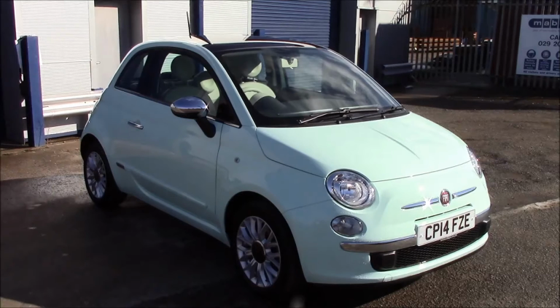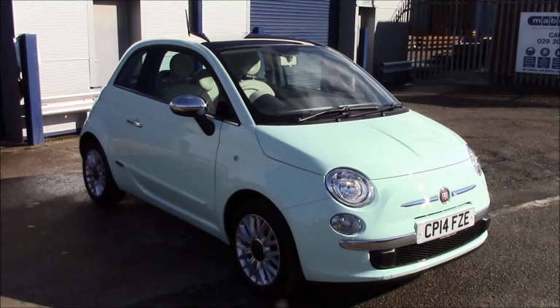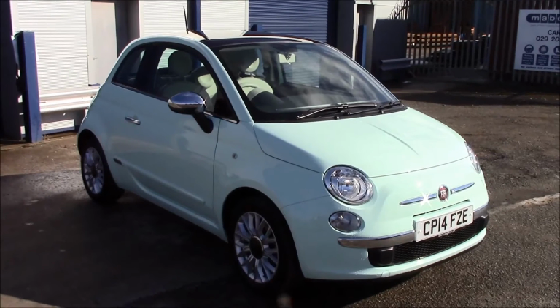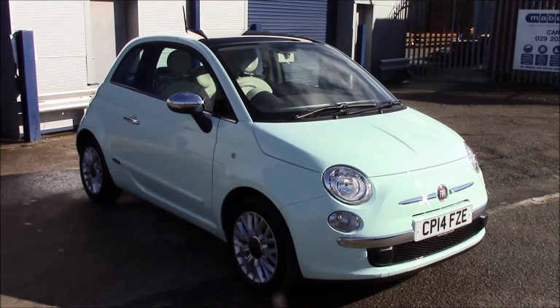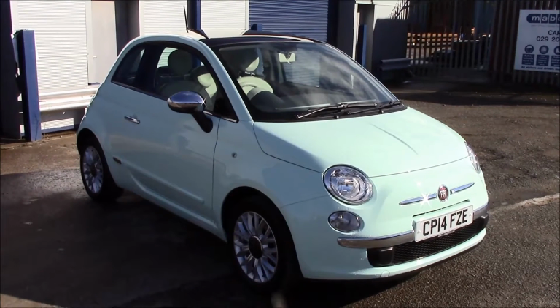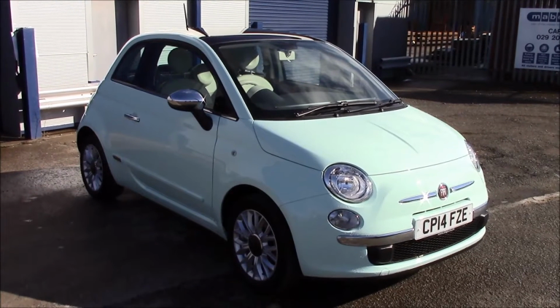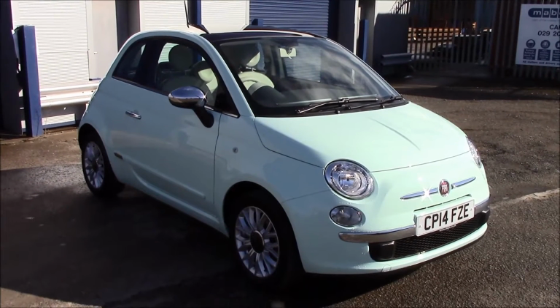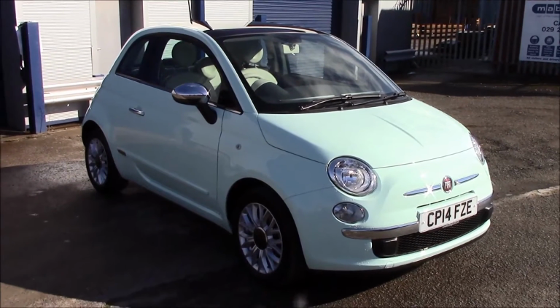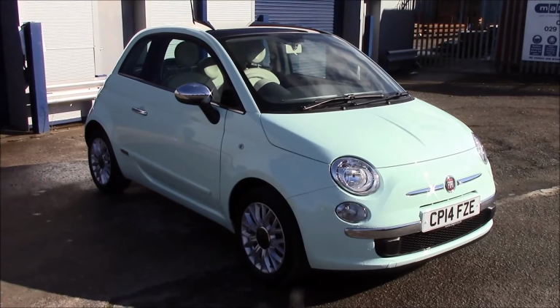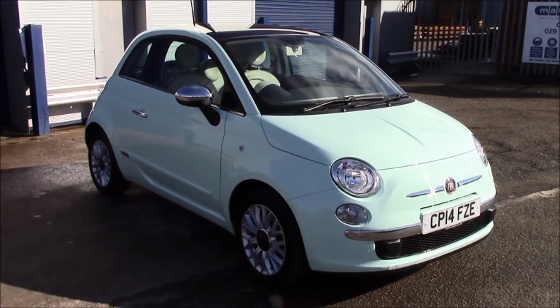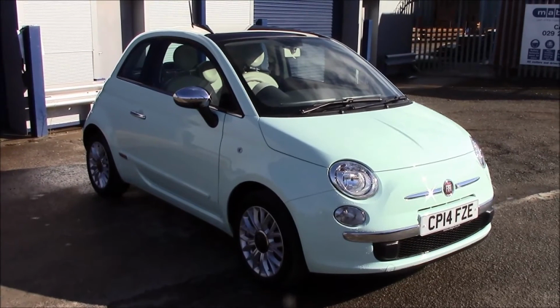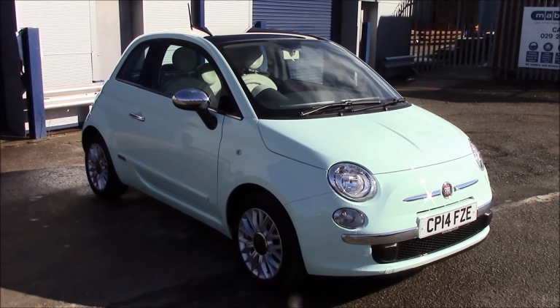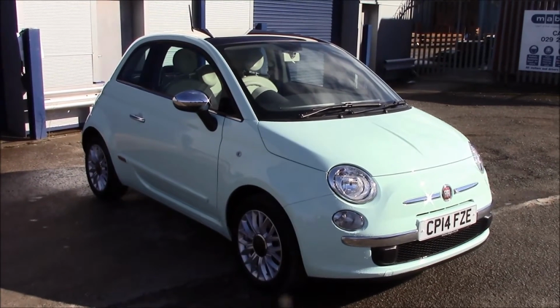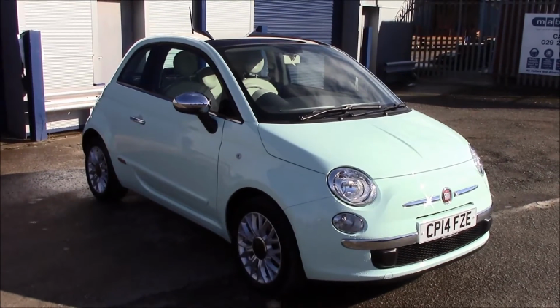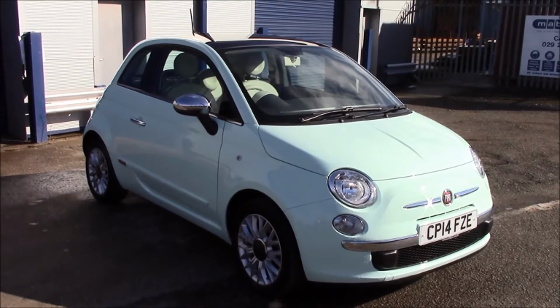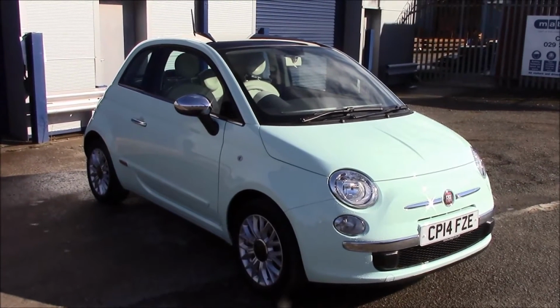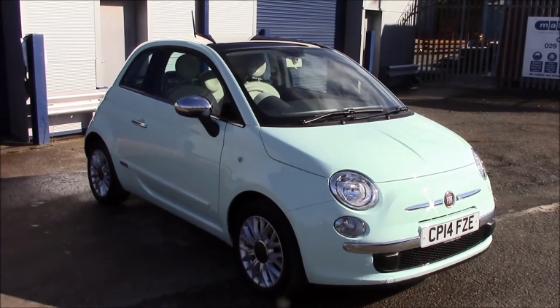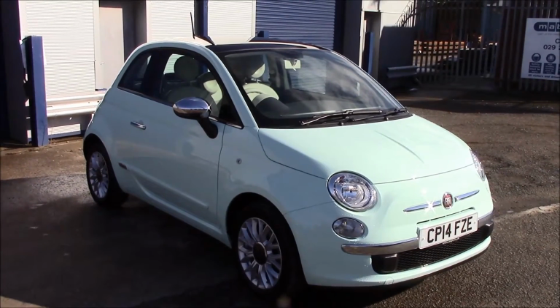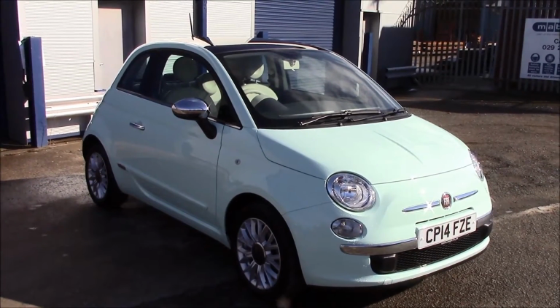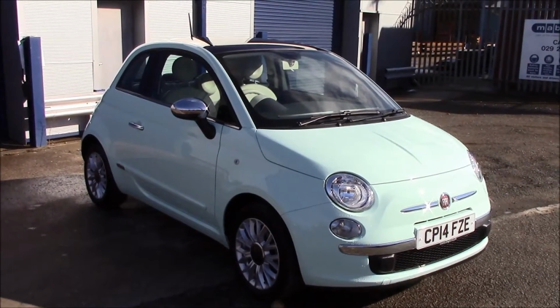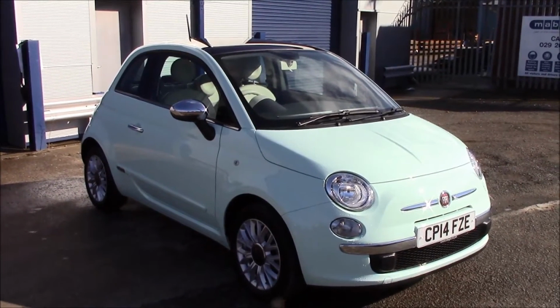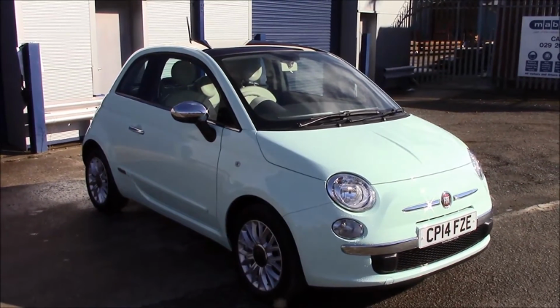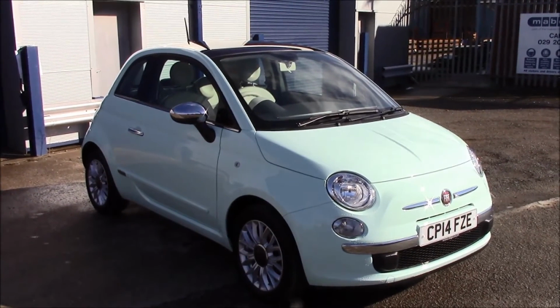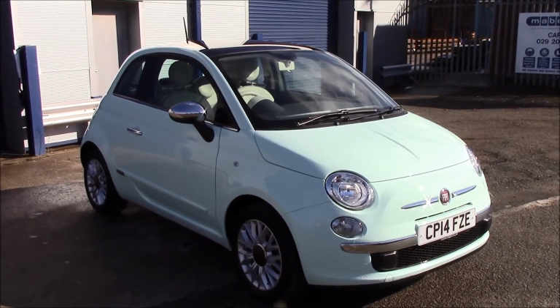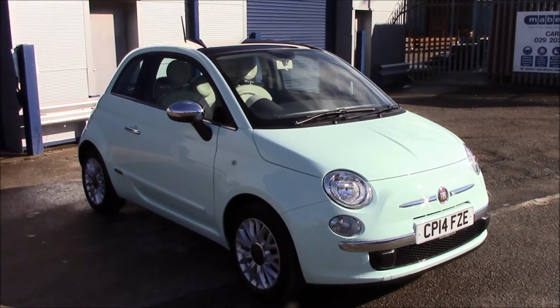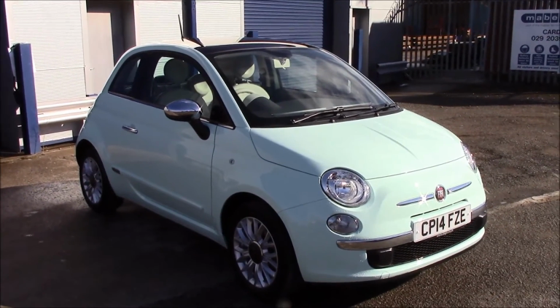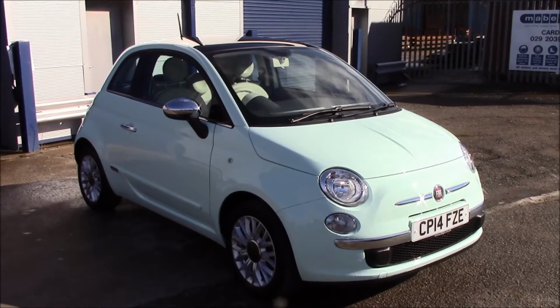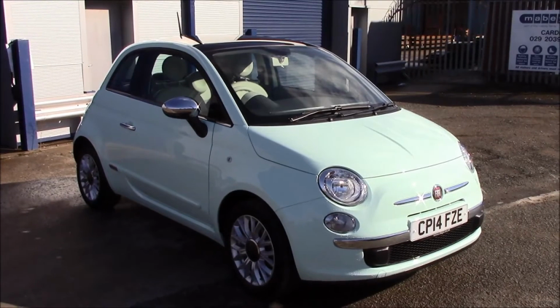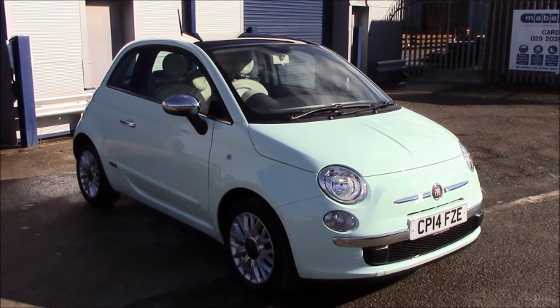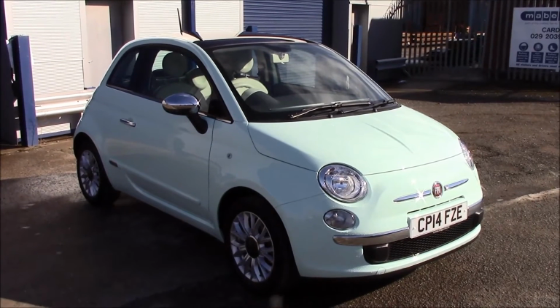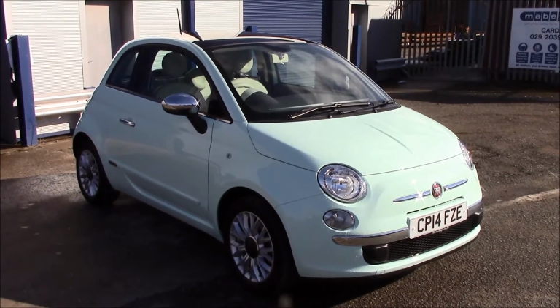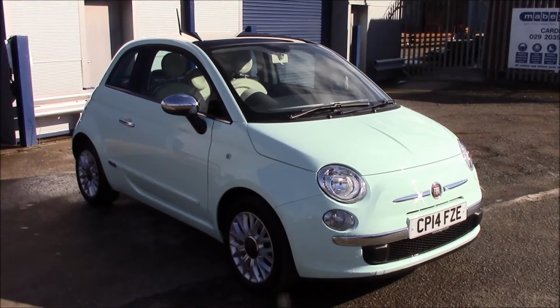Welcome to Wessex Carriages, Panath Road in Cardiff. Today we have a Fiat 500 Lounge. It's a three-door hatchback in smooth mint colour.